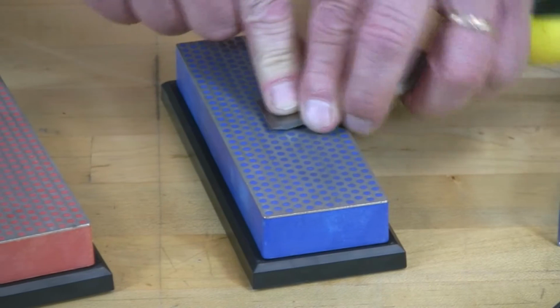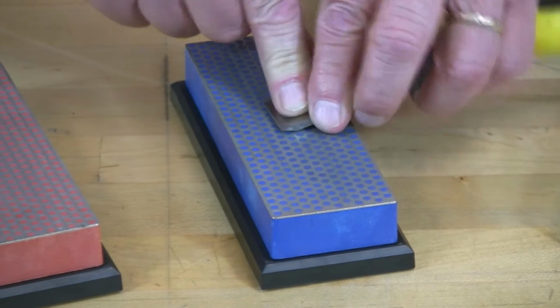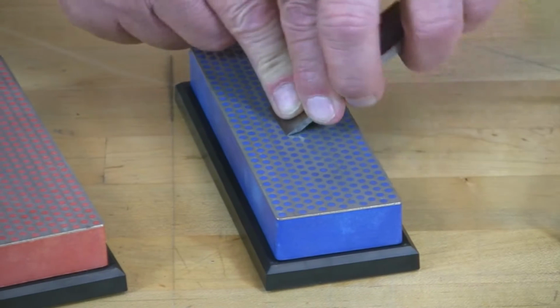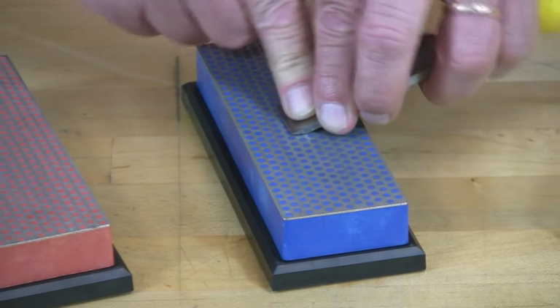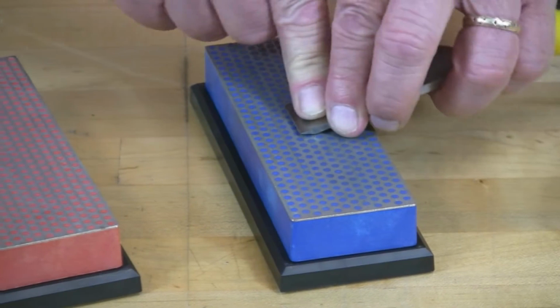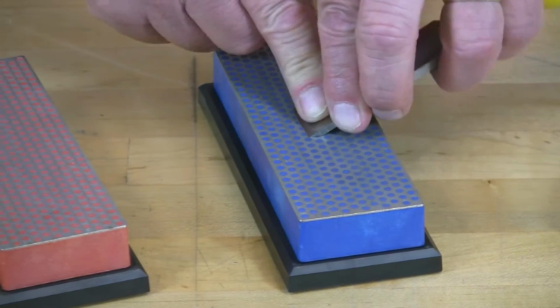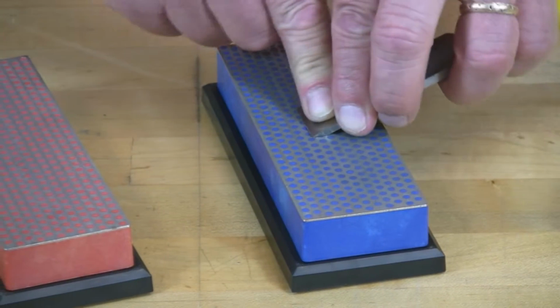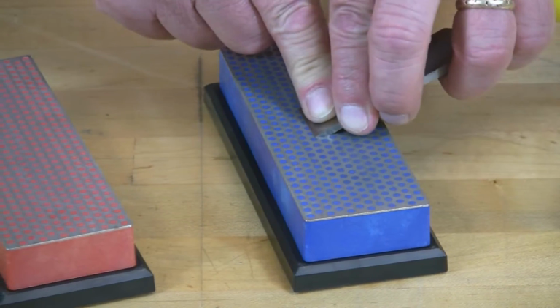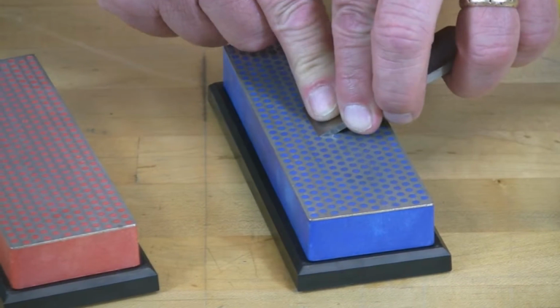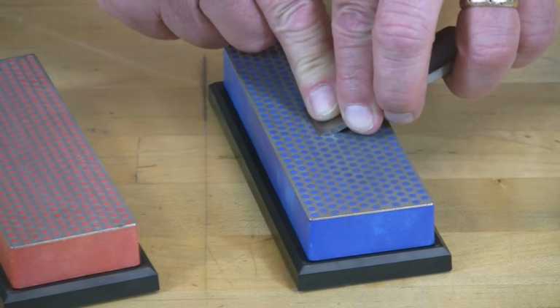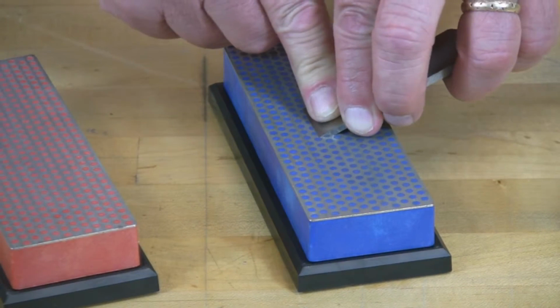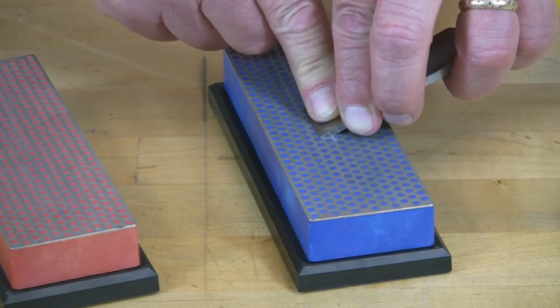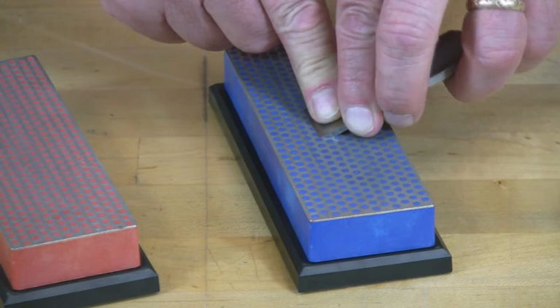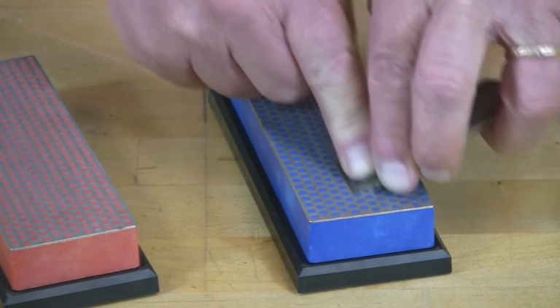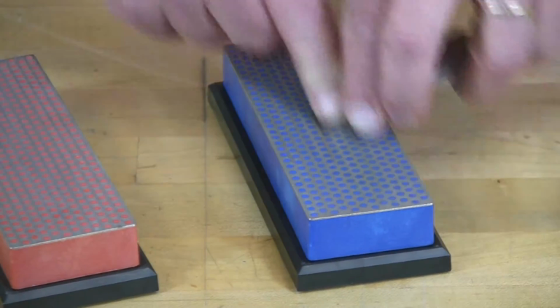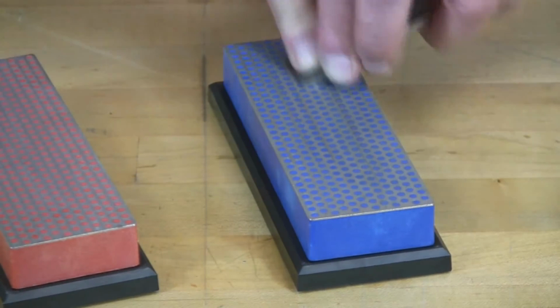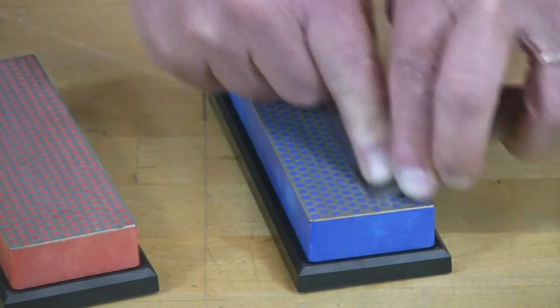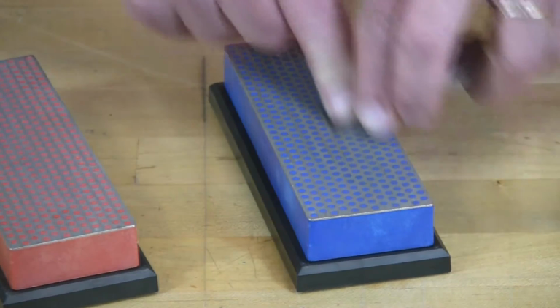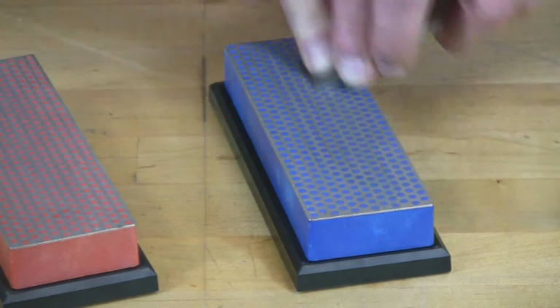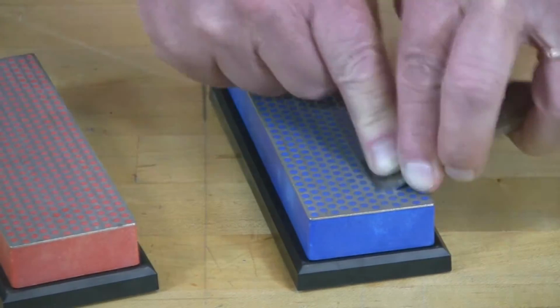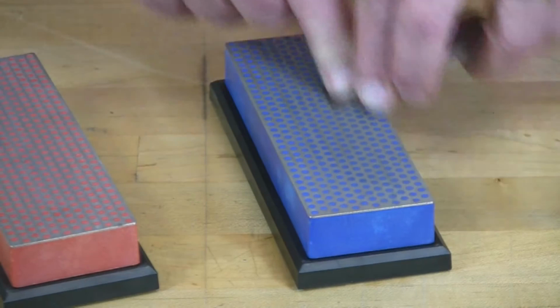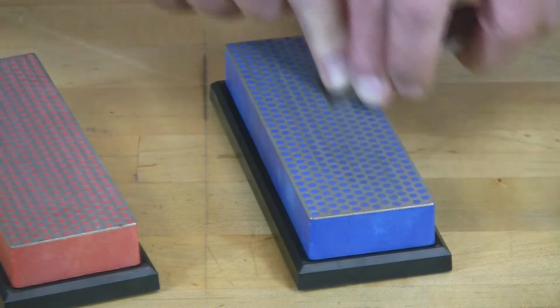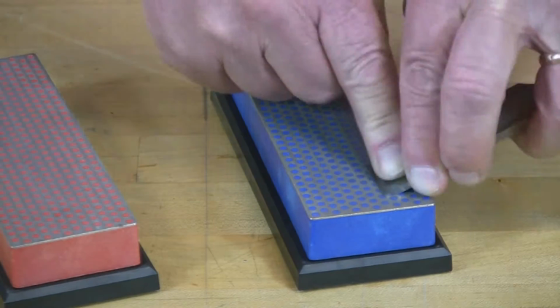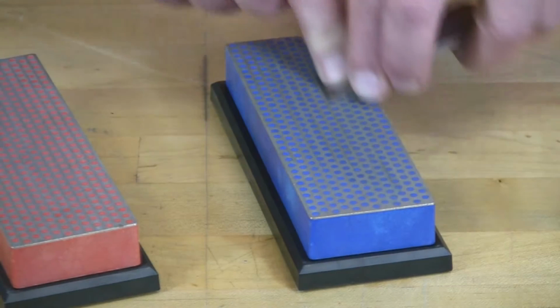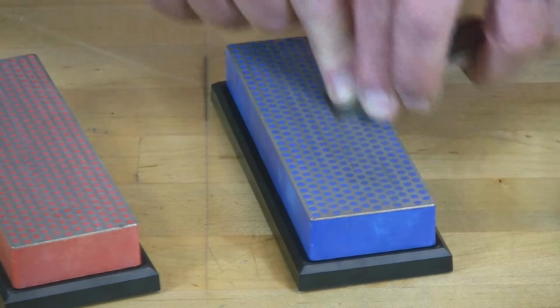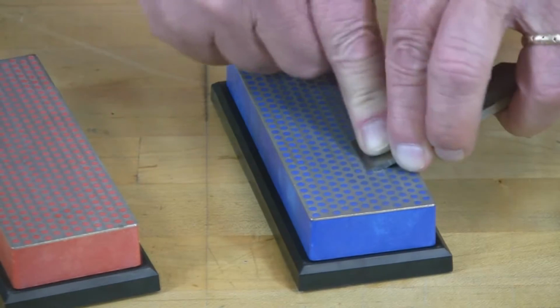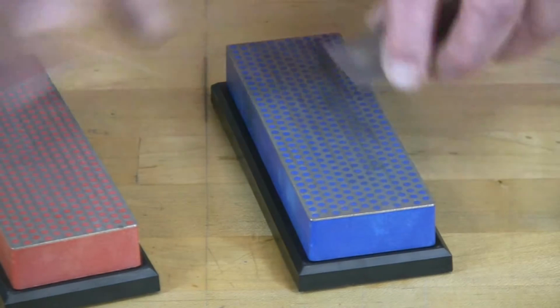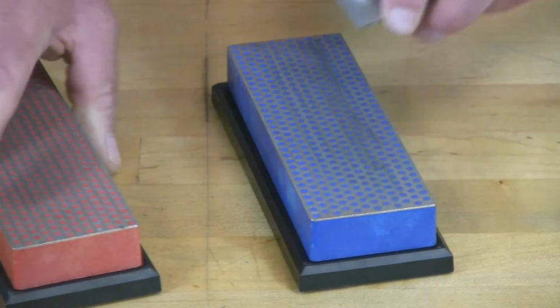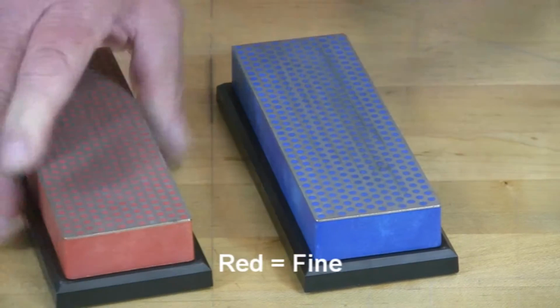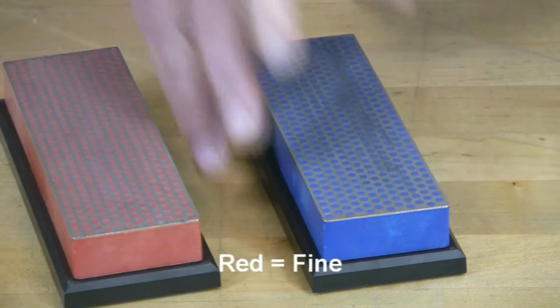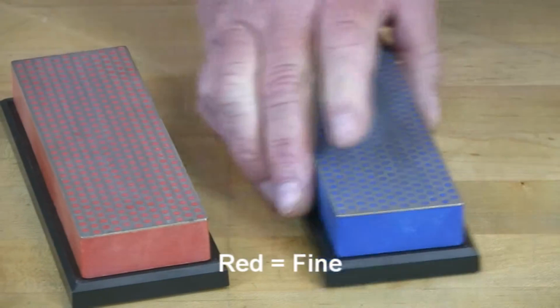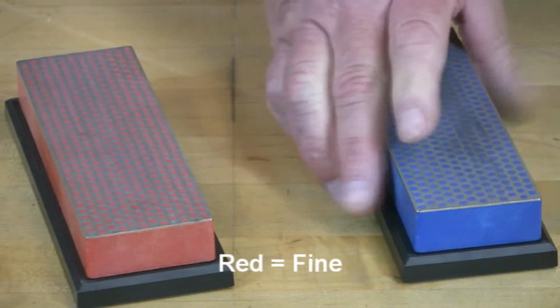If you feel as though you've lost that flat angle, reorient and start over again, and then finish with the fine grit.